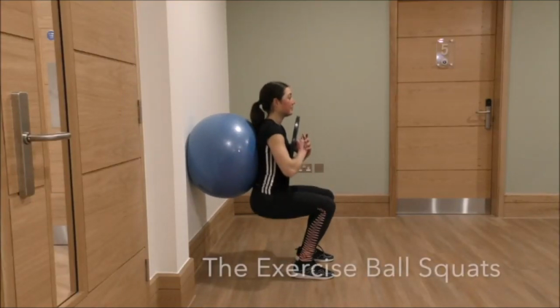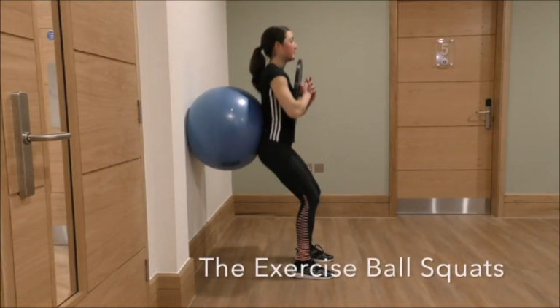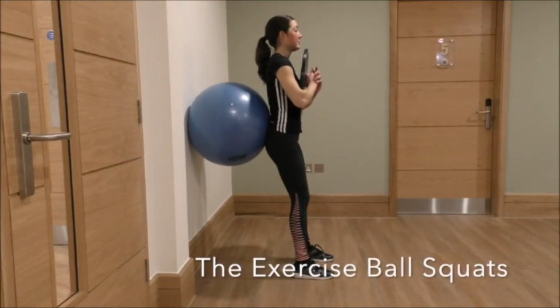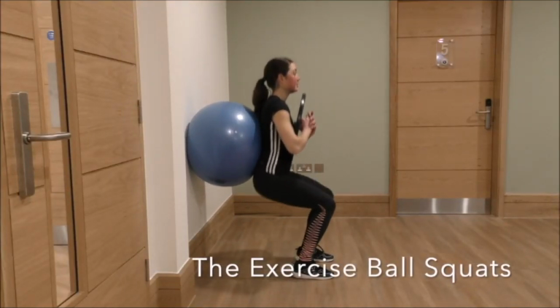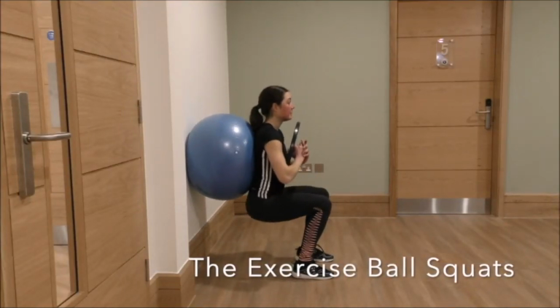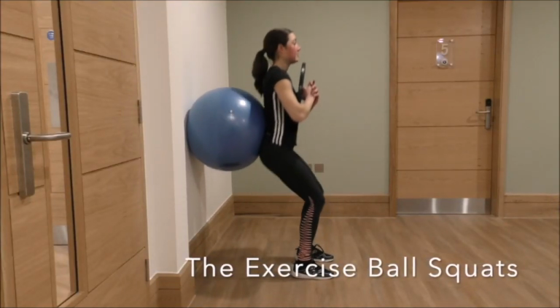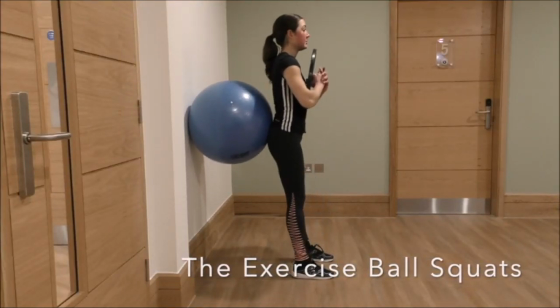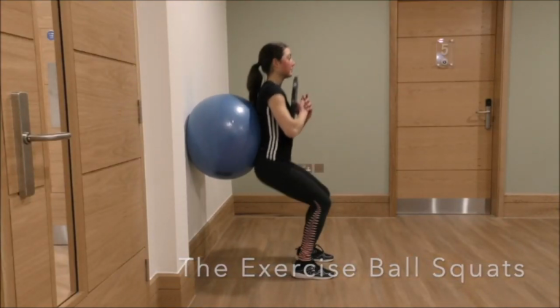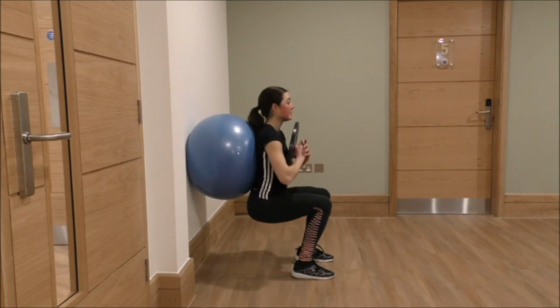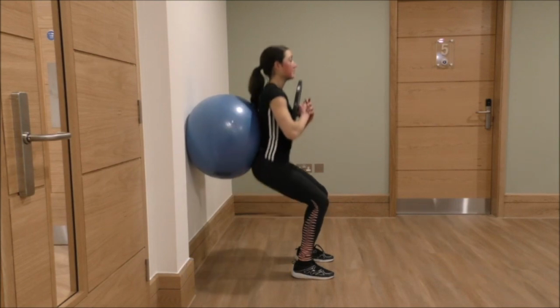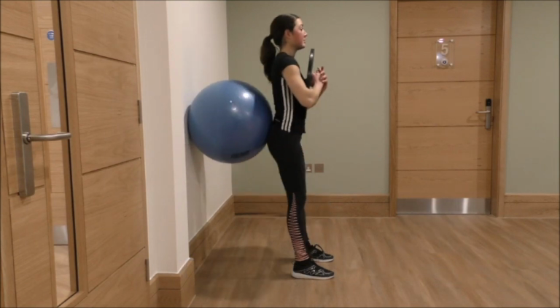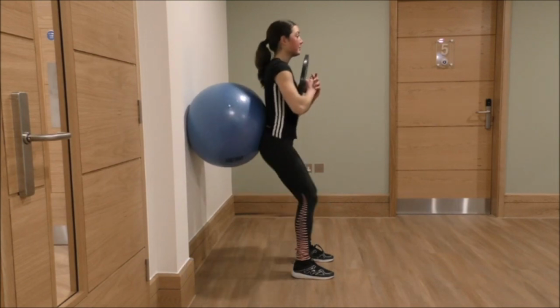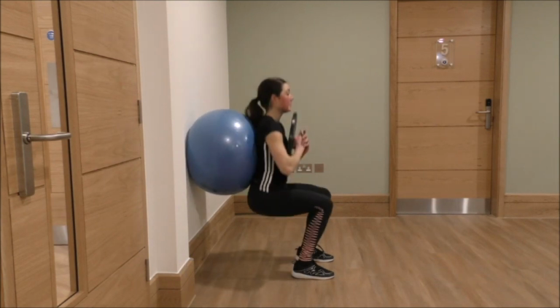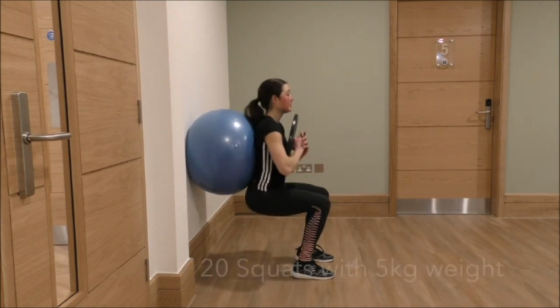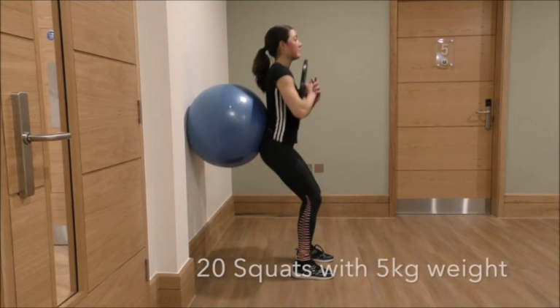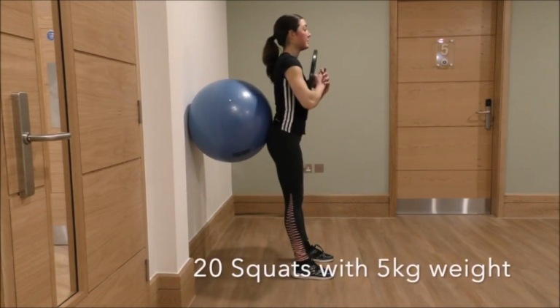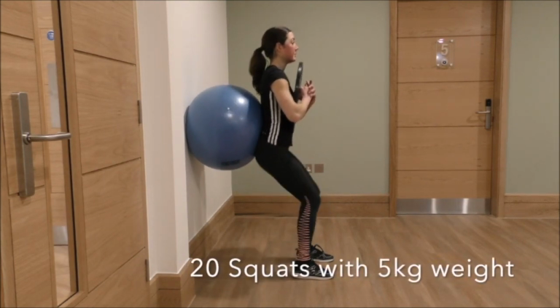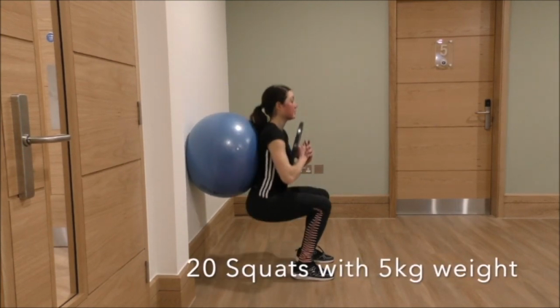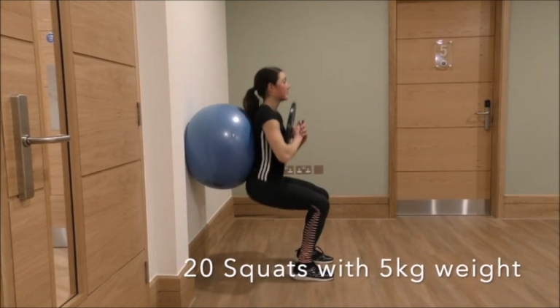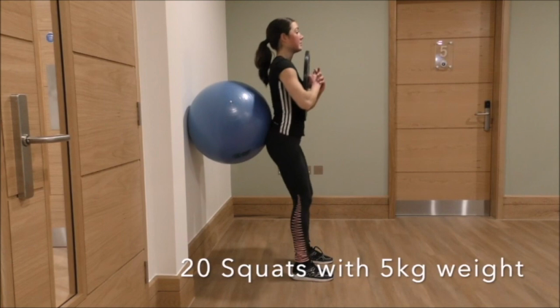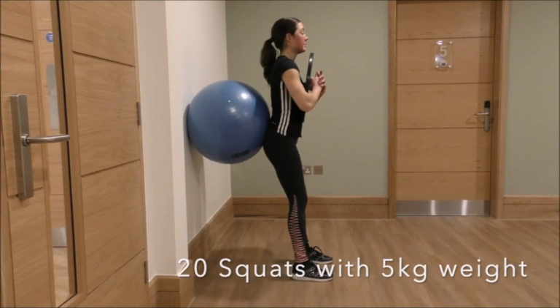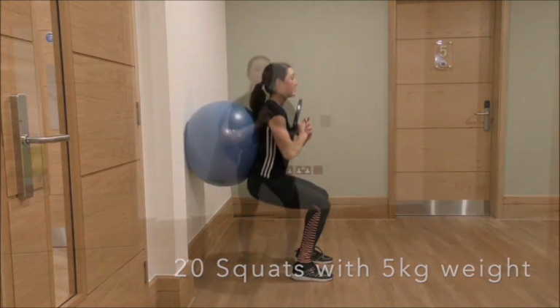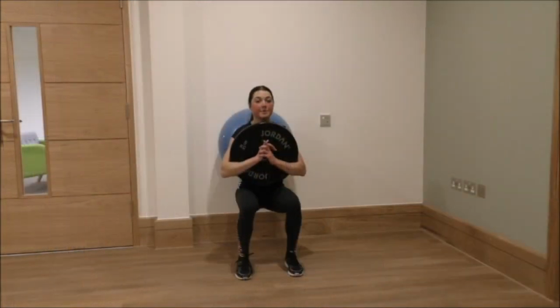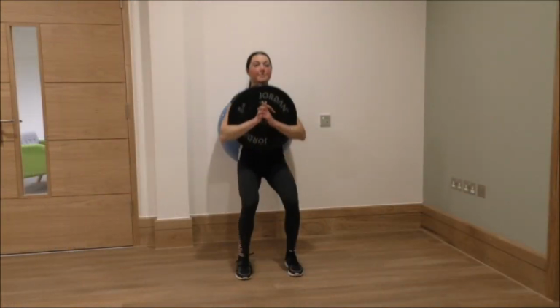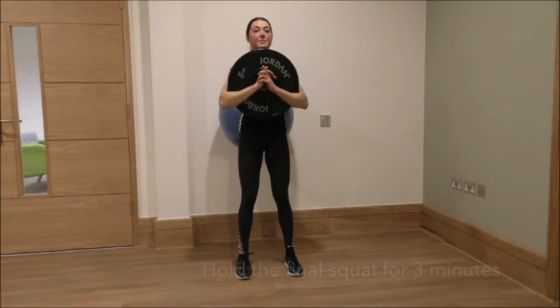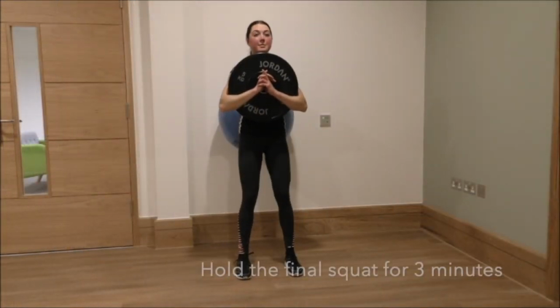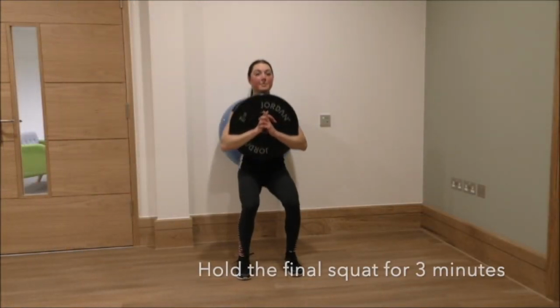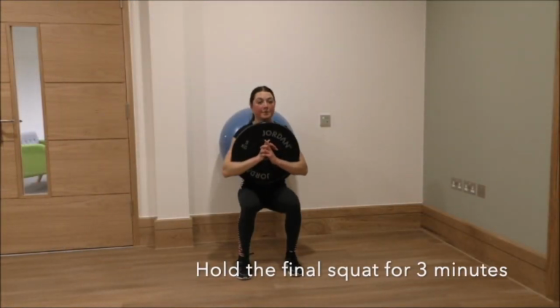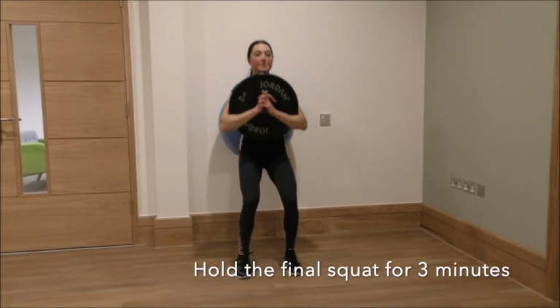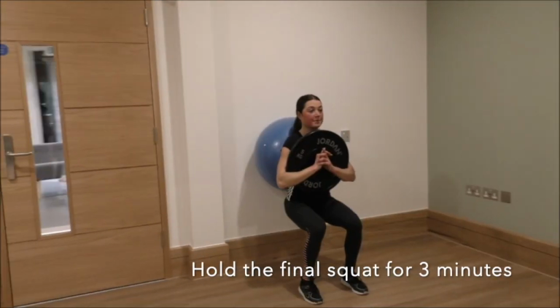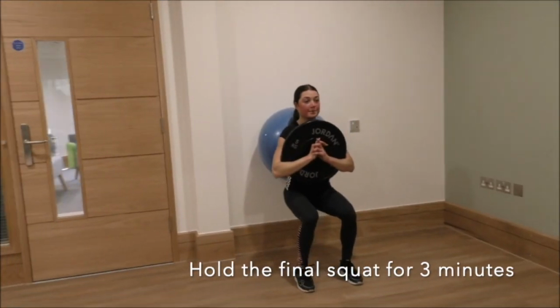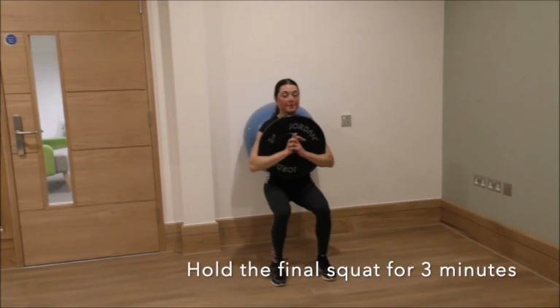The exercise ball squats. You will start by doing 20 squats holding a five kilo weight. Hold the final squat for three minutes.